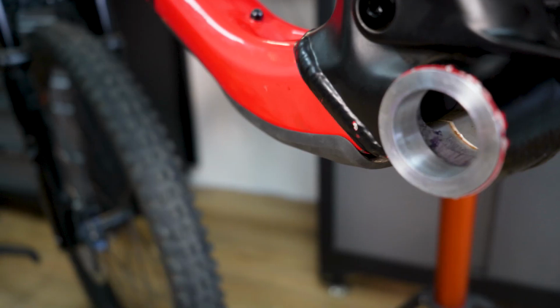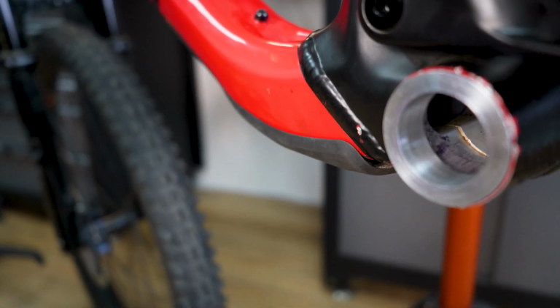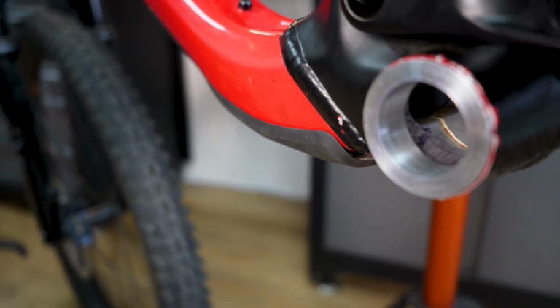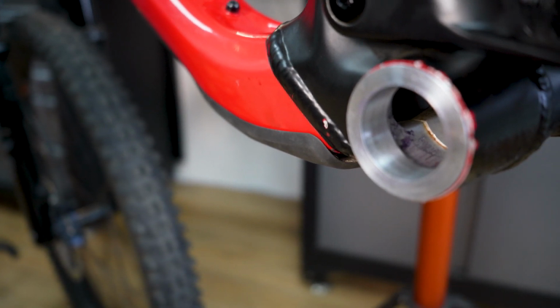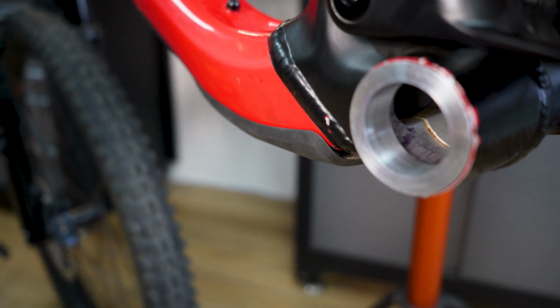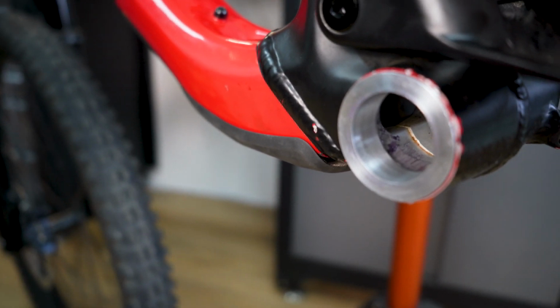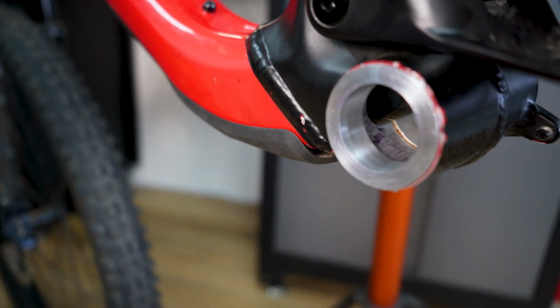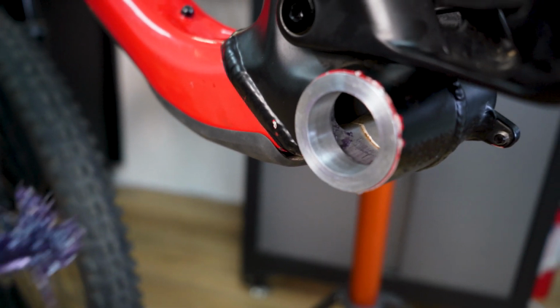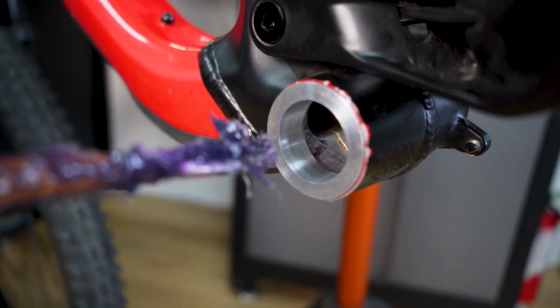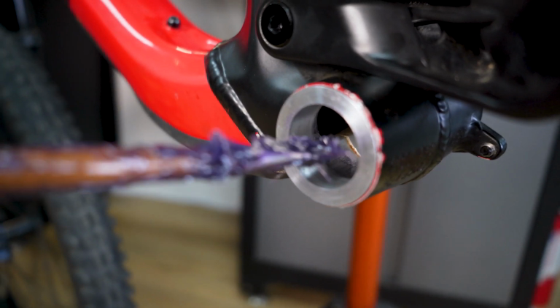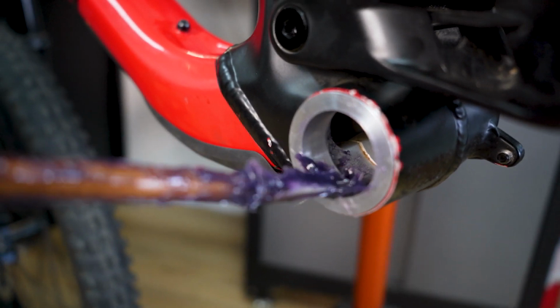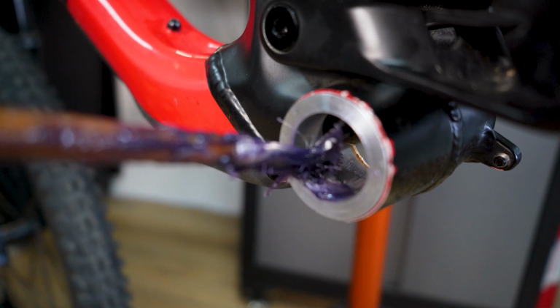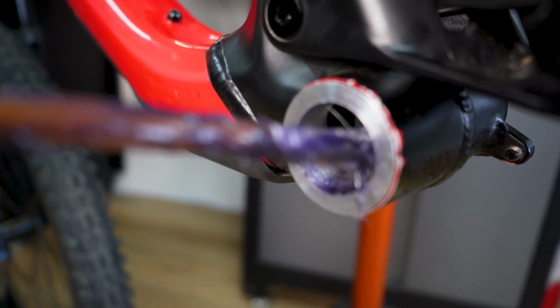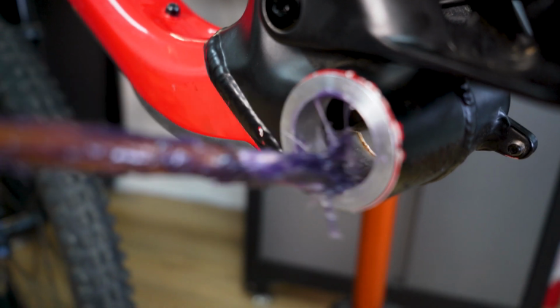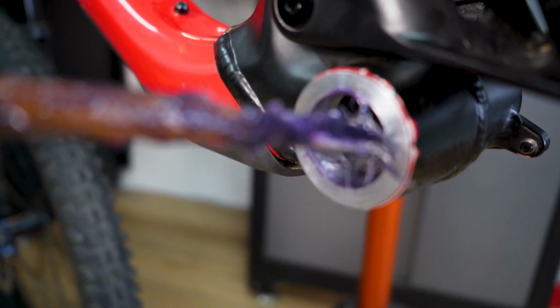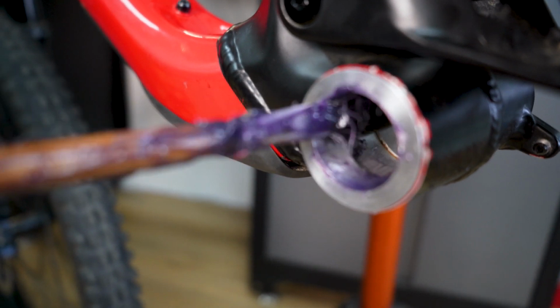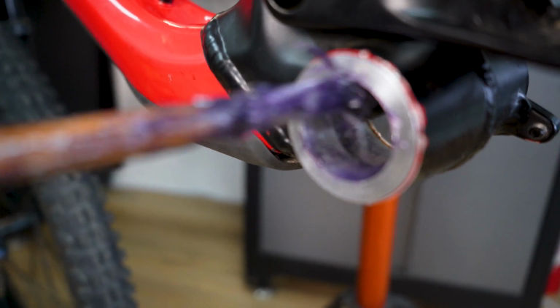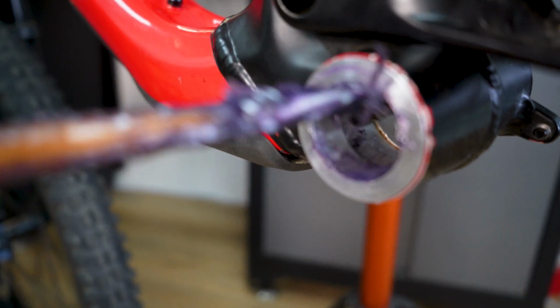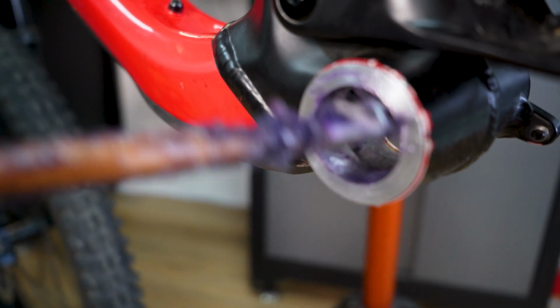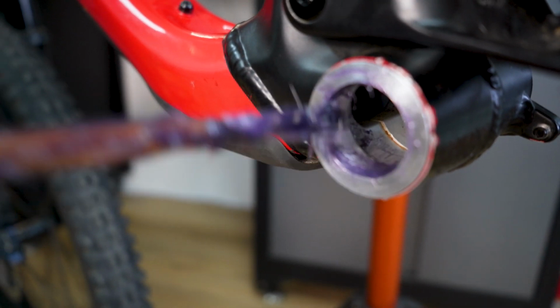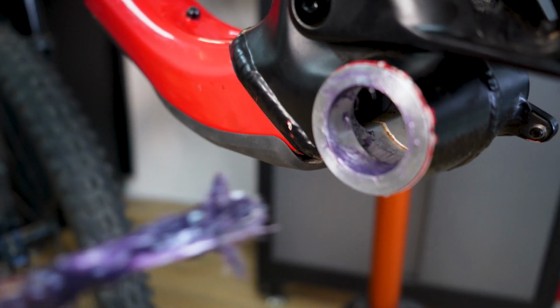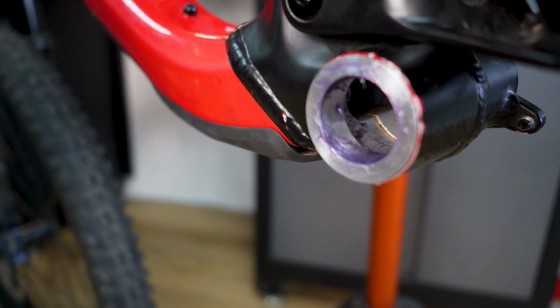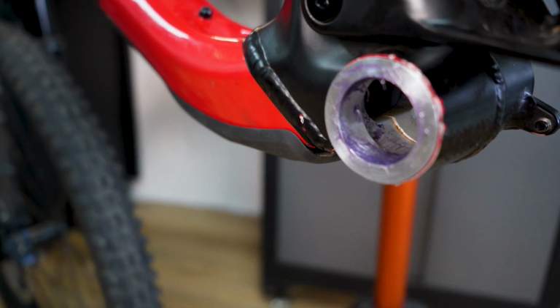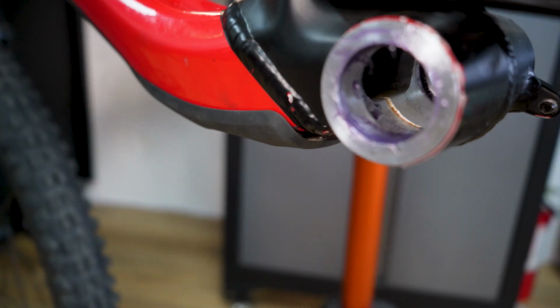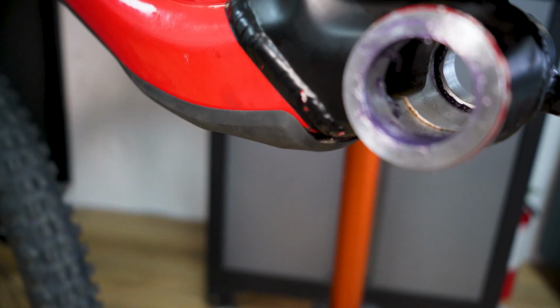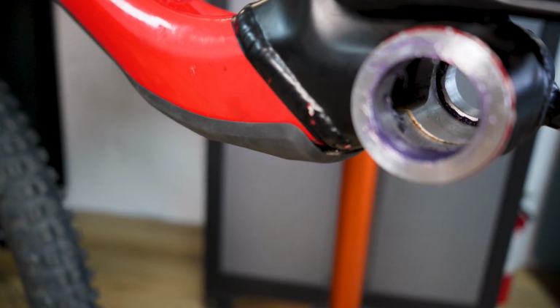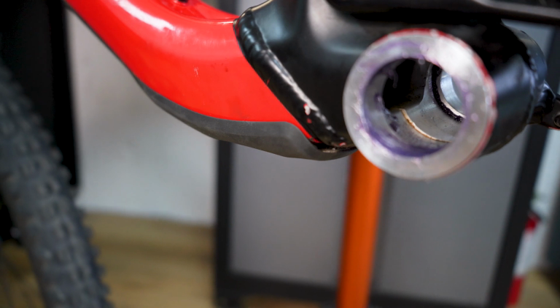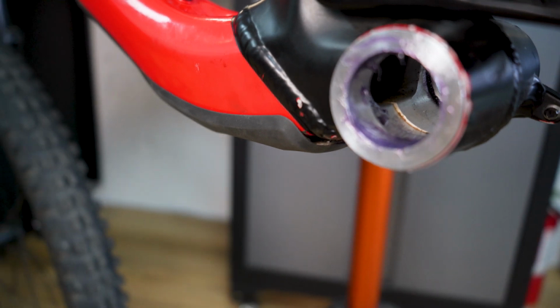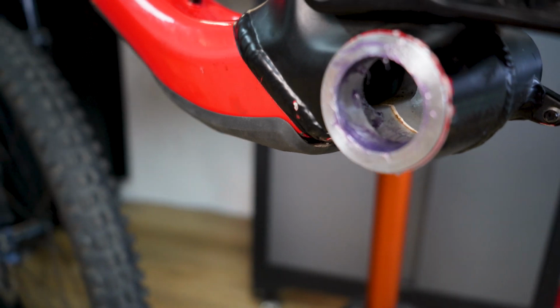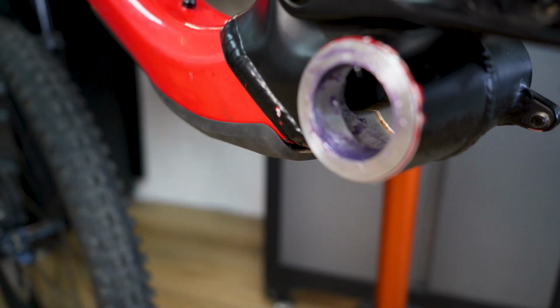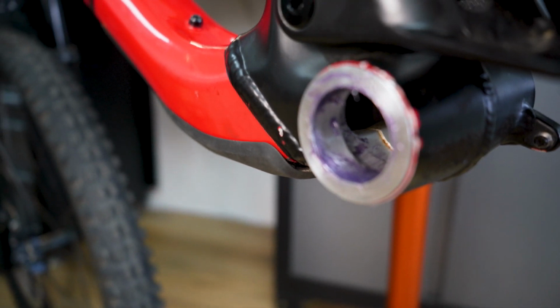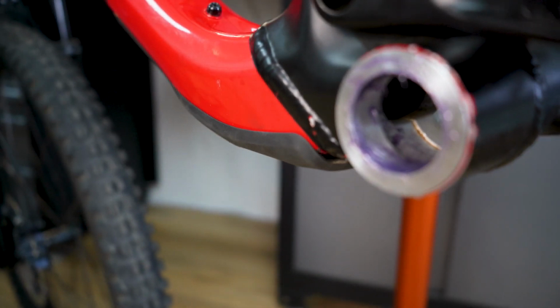Always try and add grease everywhere — everywhere the parts are touching, everywhere there's threads. It's just much easier for assembly and it's better for the mechanics. Always add grease.